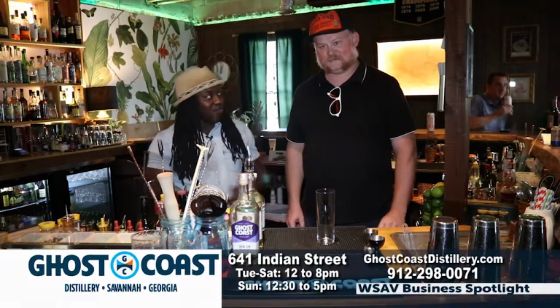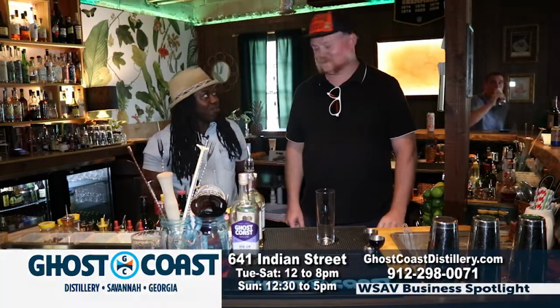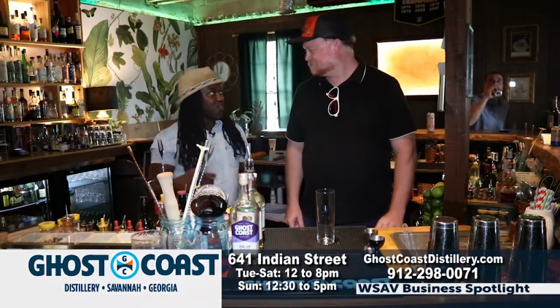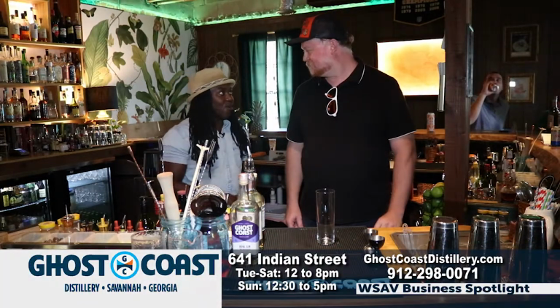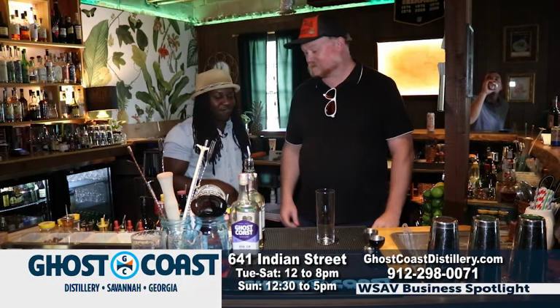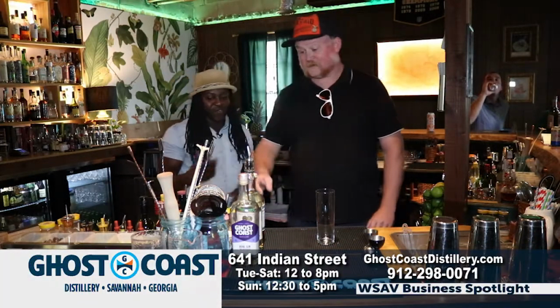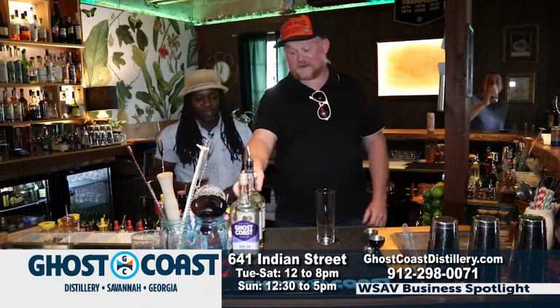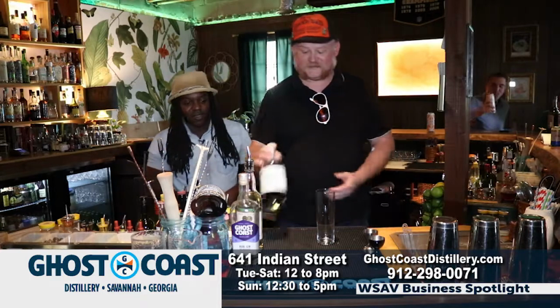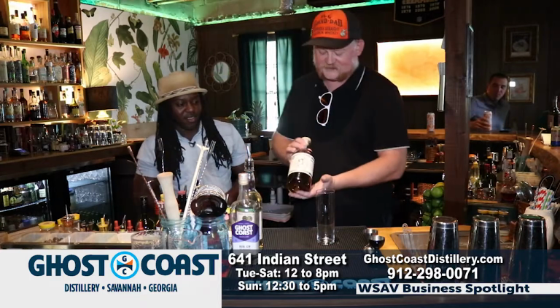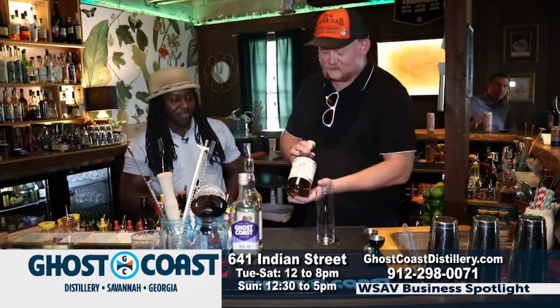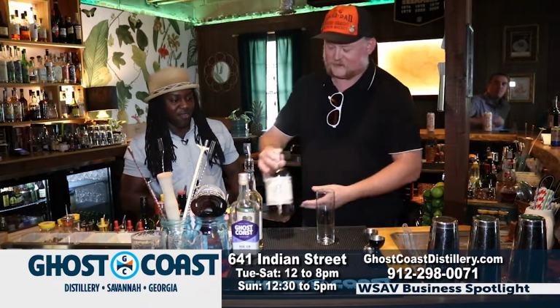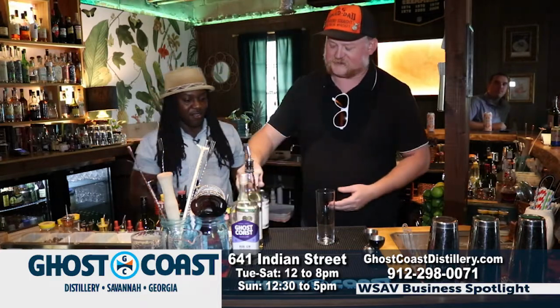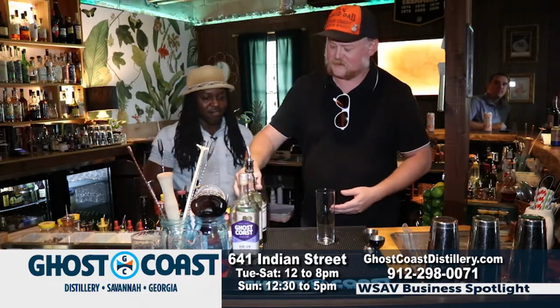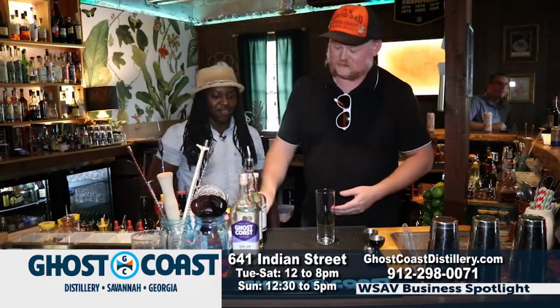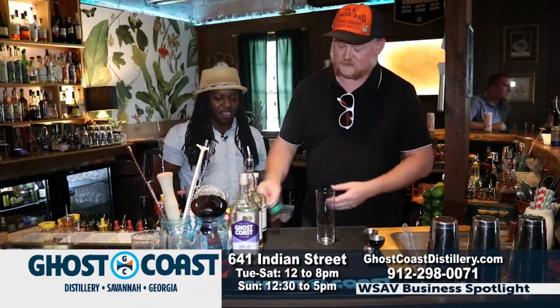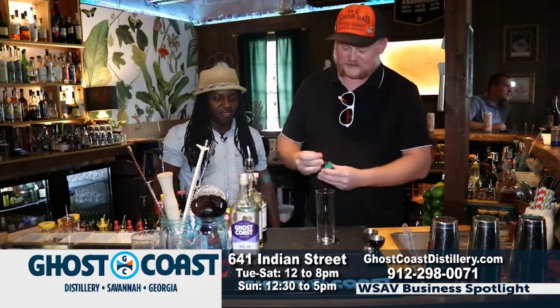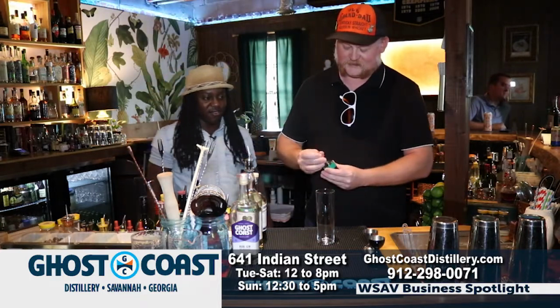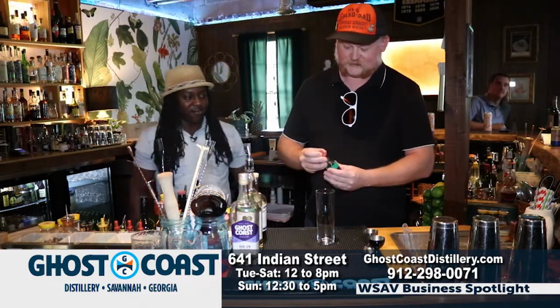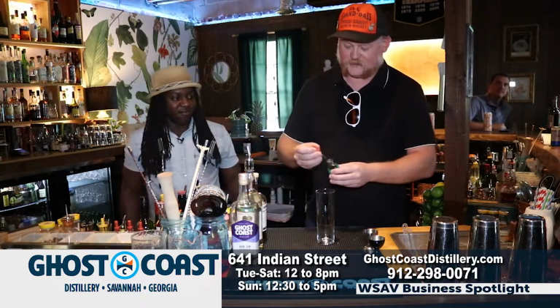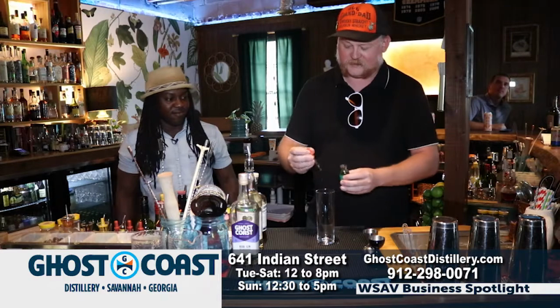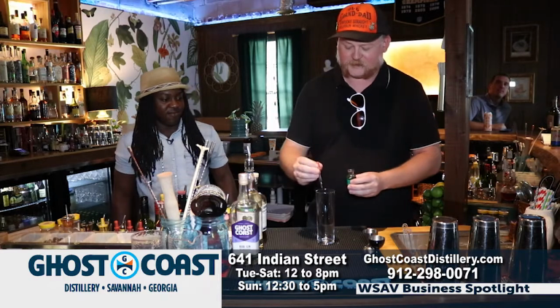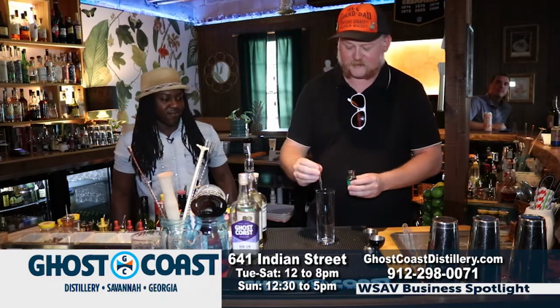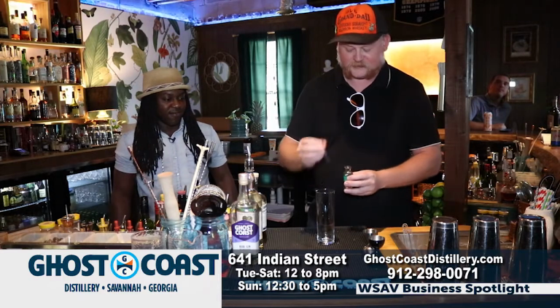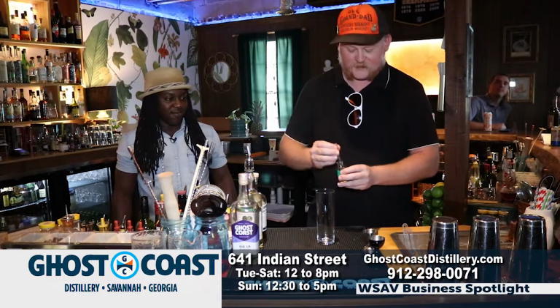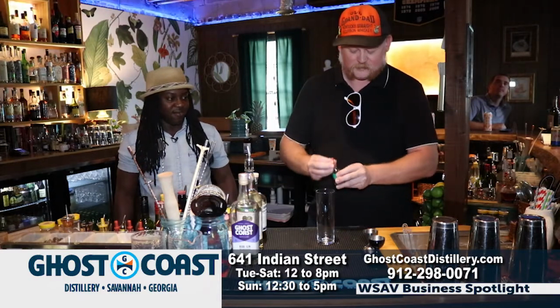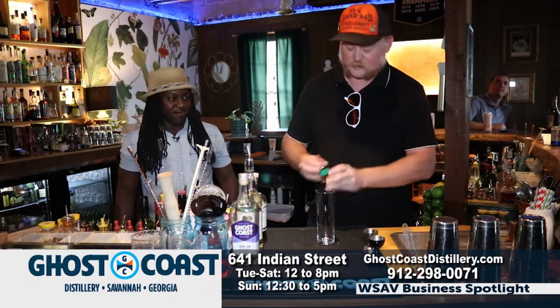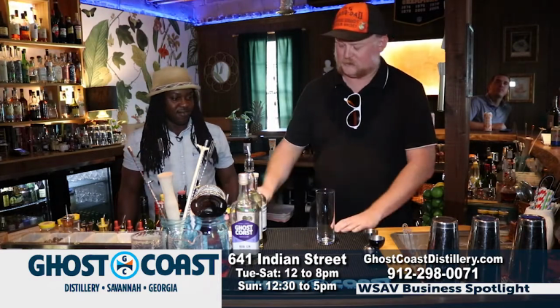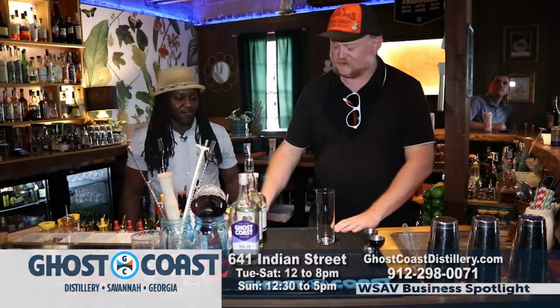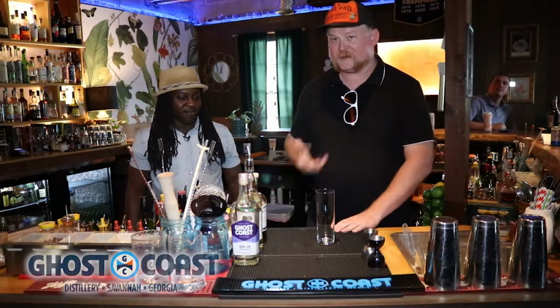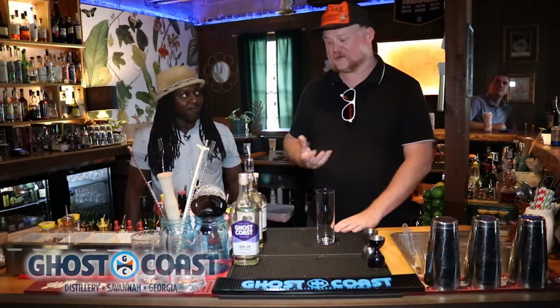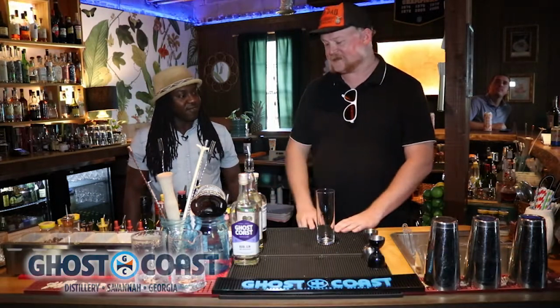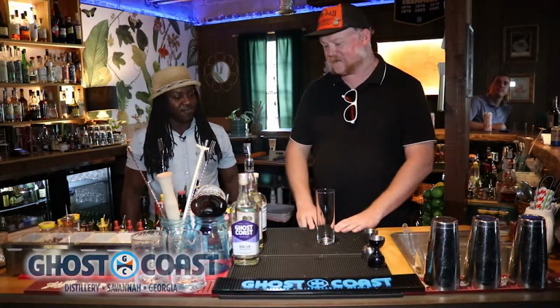First, I'm going to put some absinthe in there — just a little bit. I use a dropper because you don't want to make a black licorice bomb. A little bit of complexity is added from that.